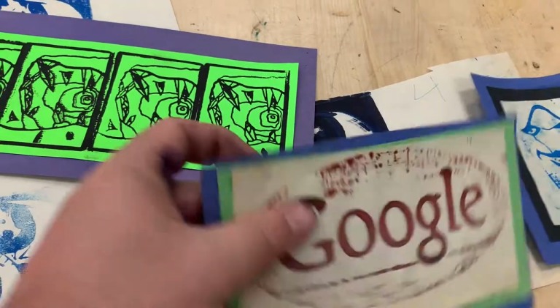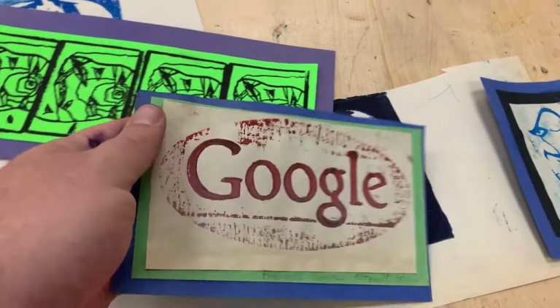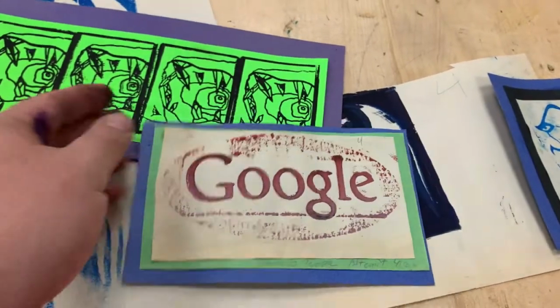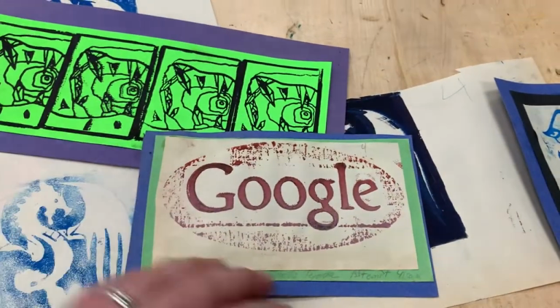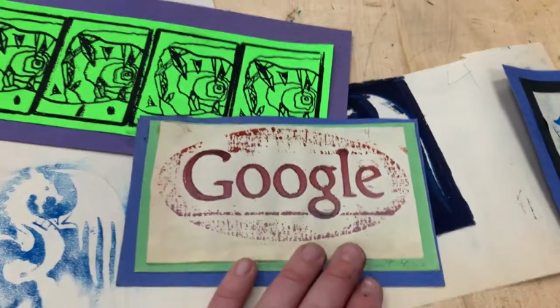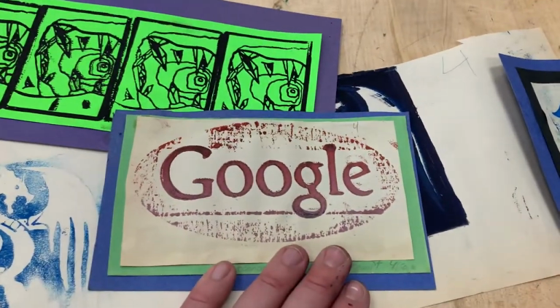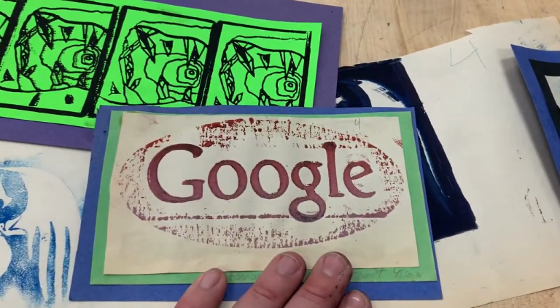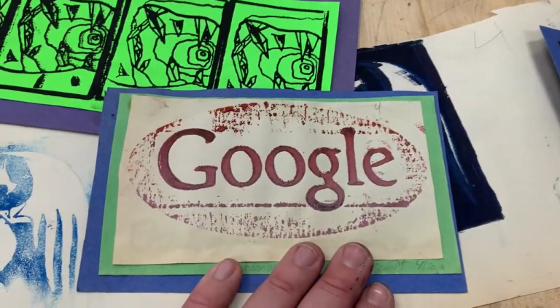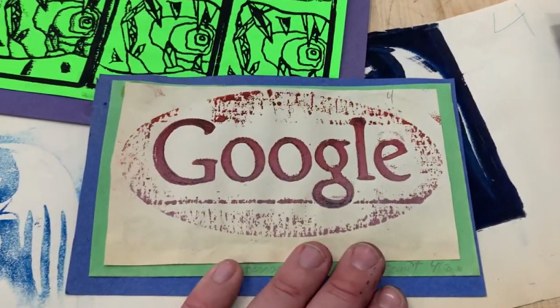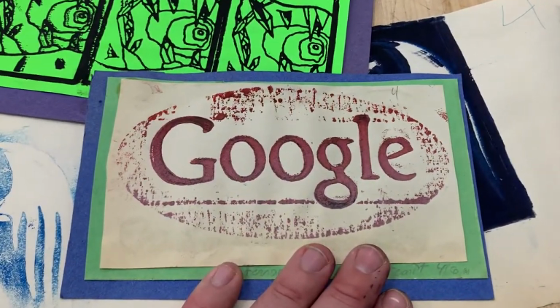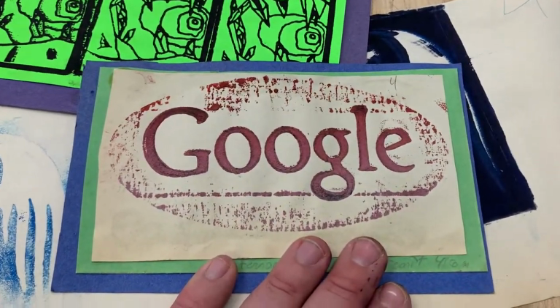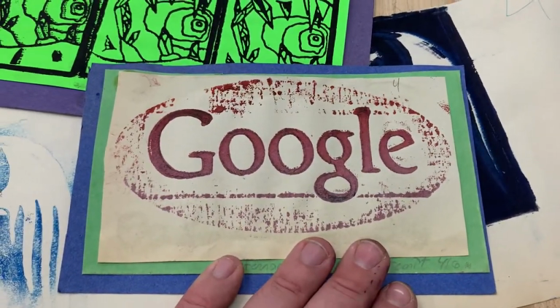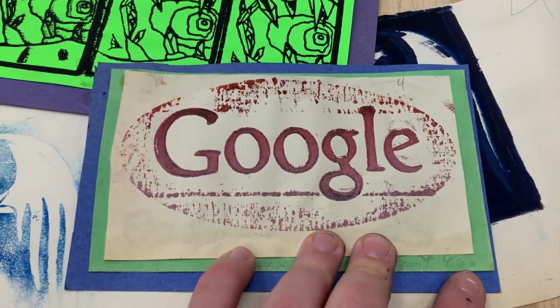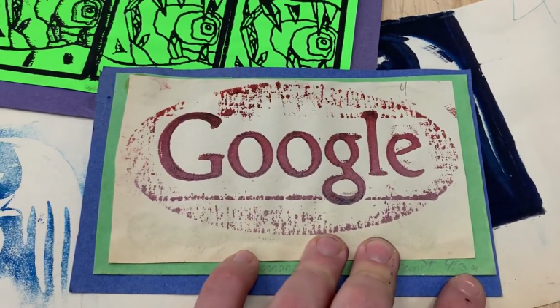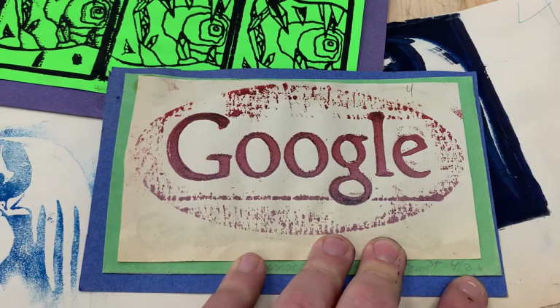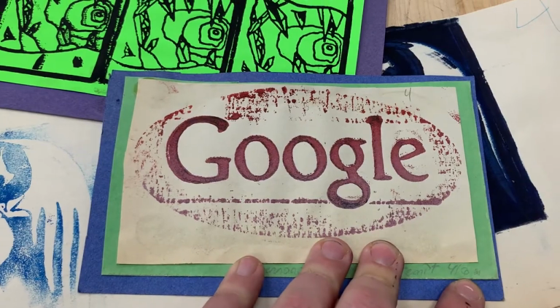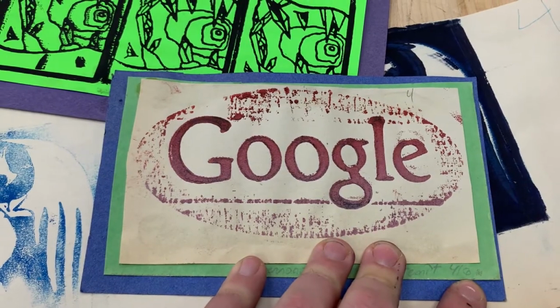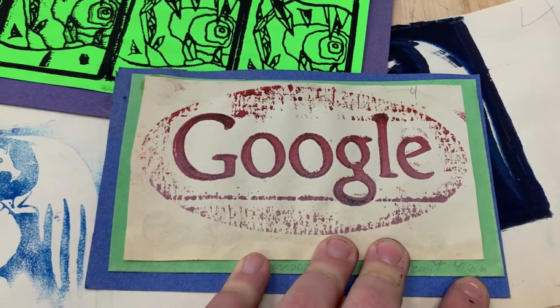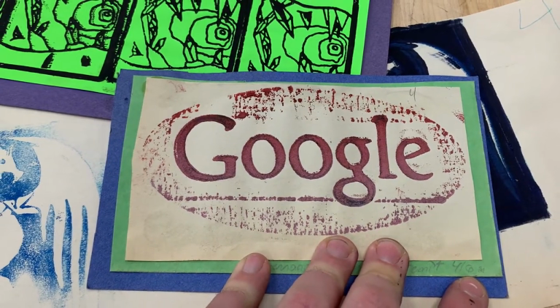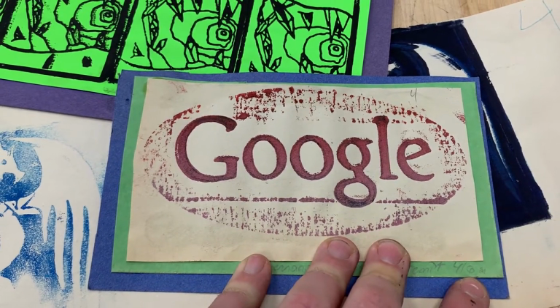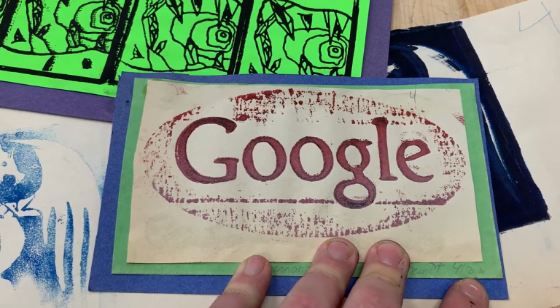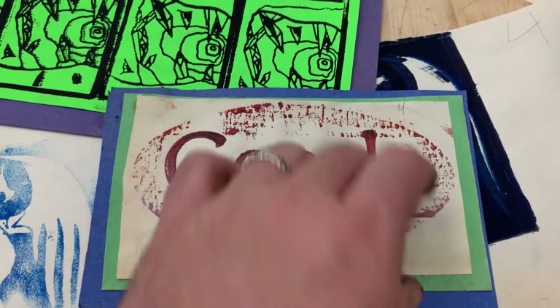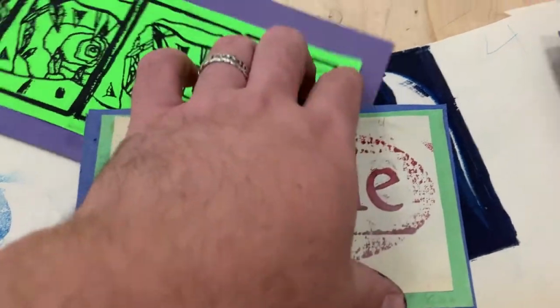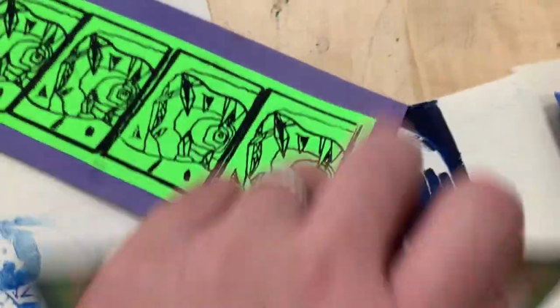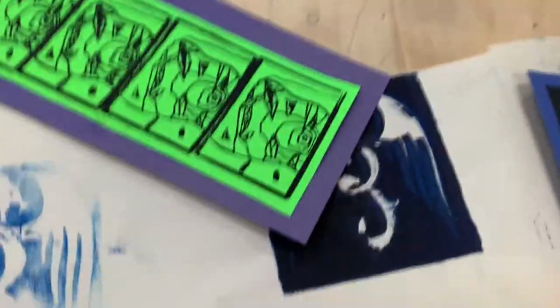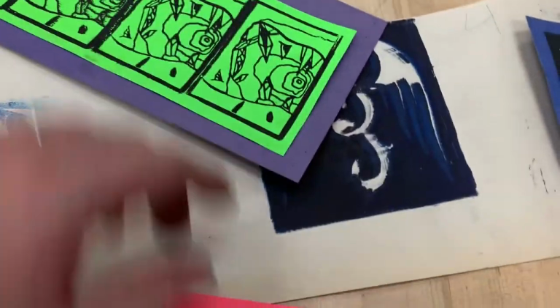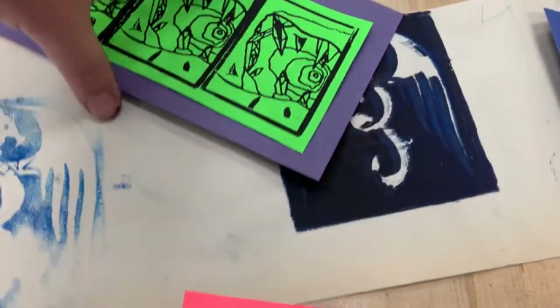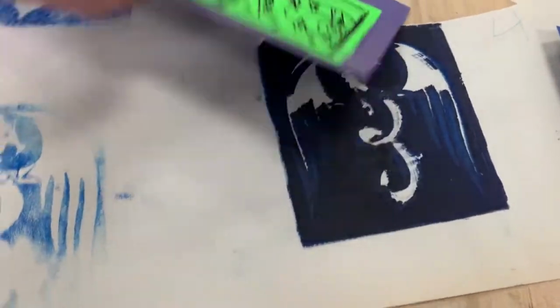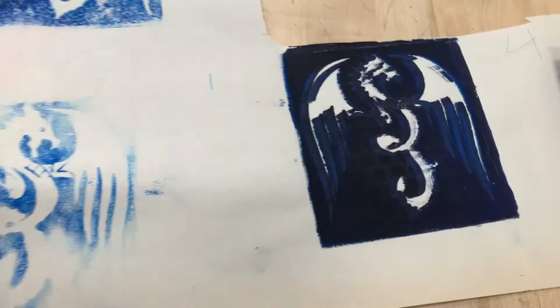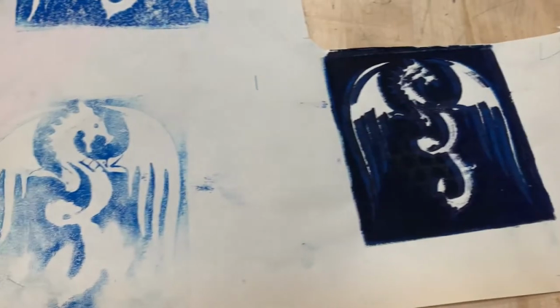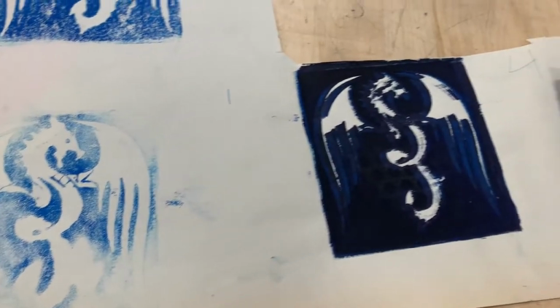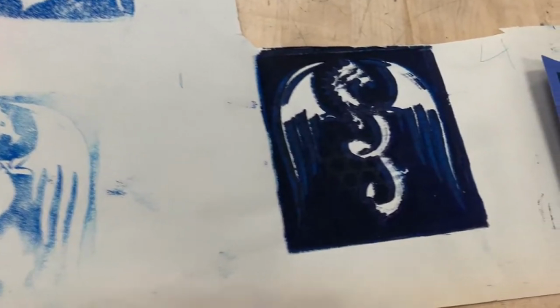Some of these prints are finished — you can see this one's got a signature and then a print number. It's the fourth print out of 50, which makes it look more like a finished piece of artwork.